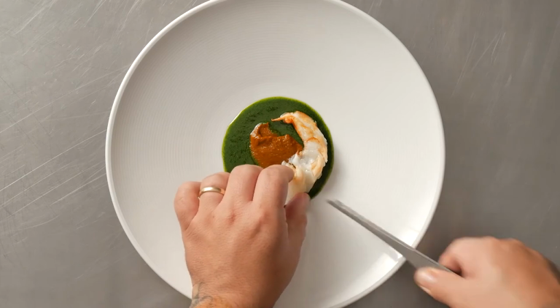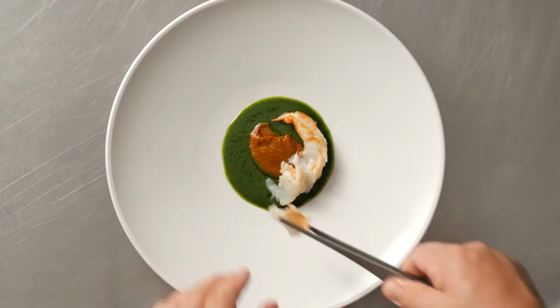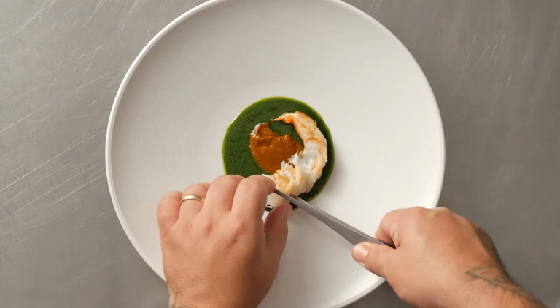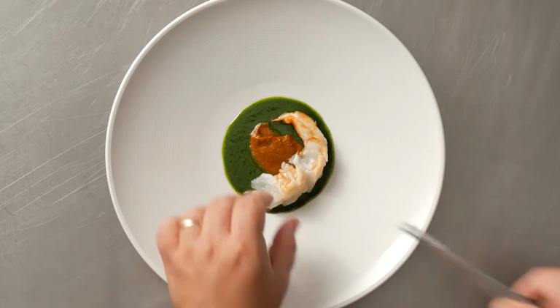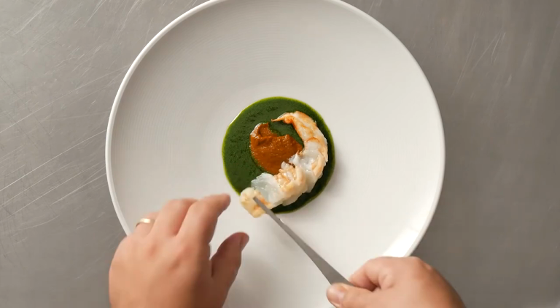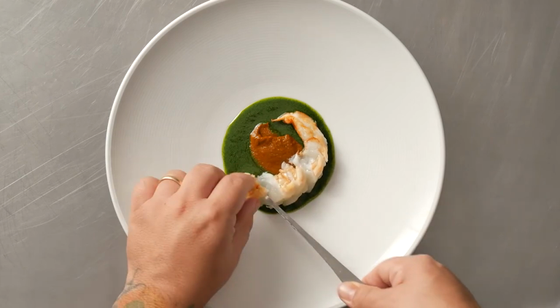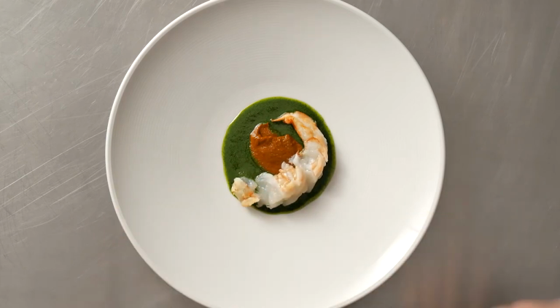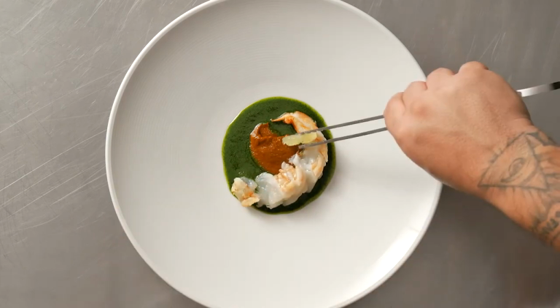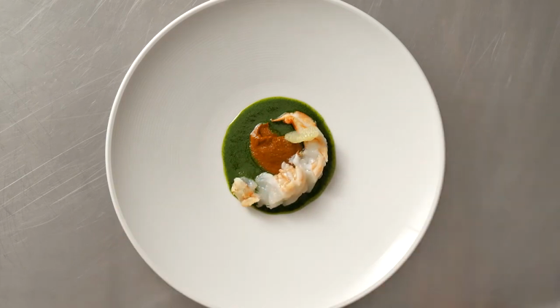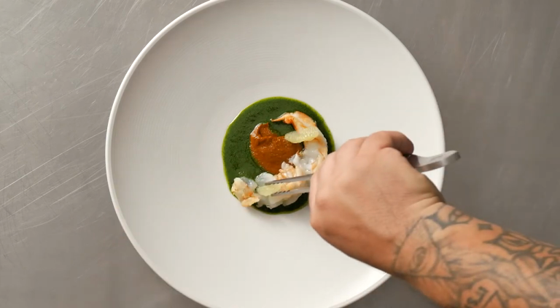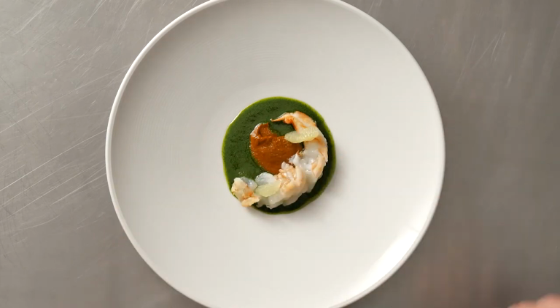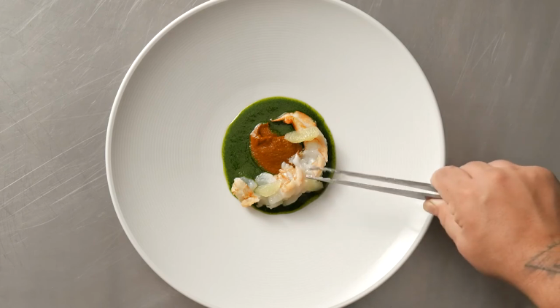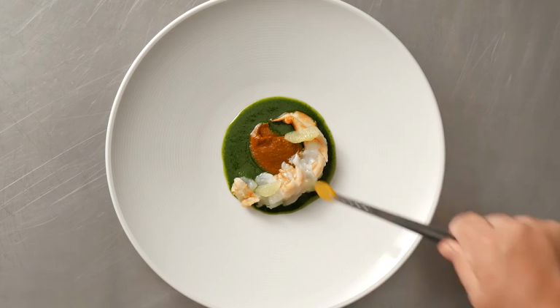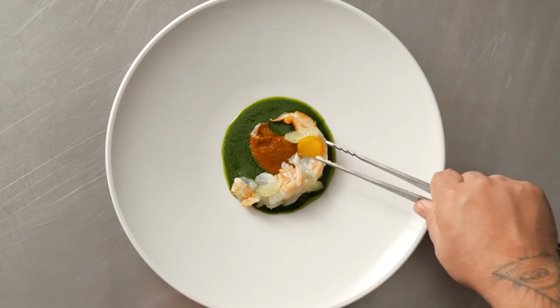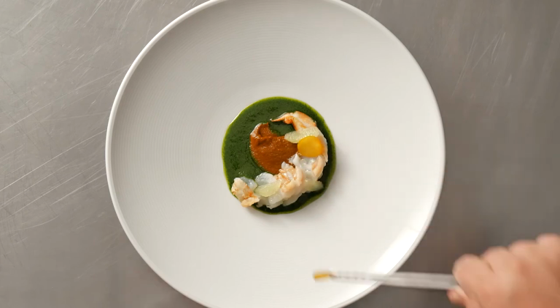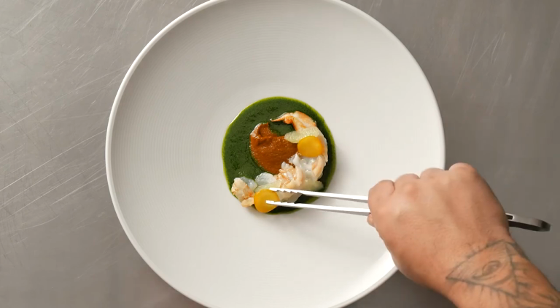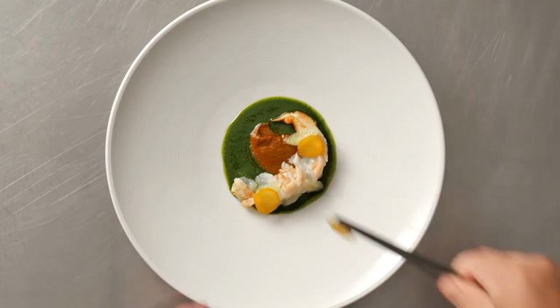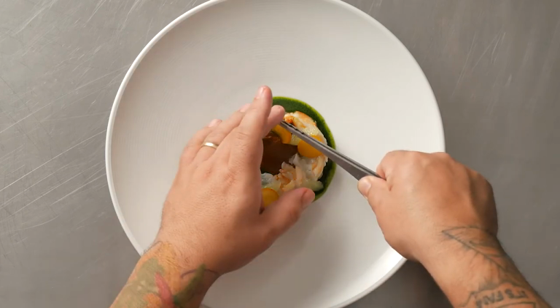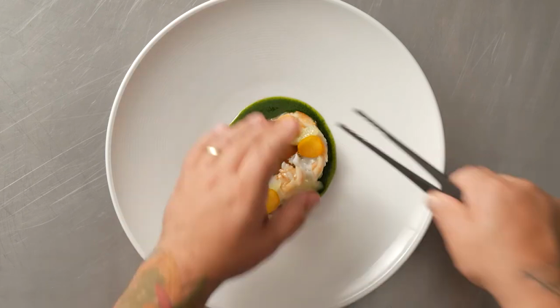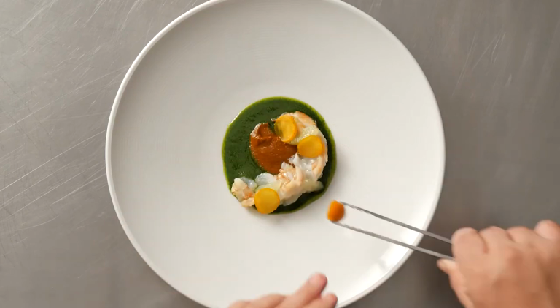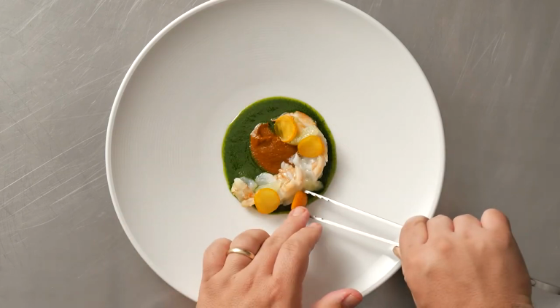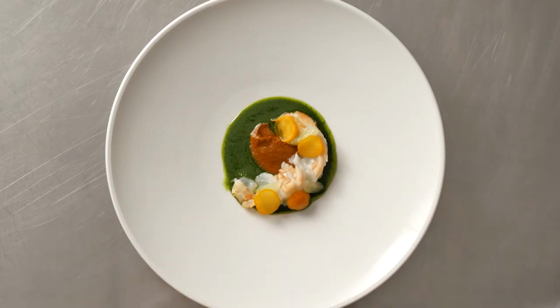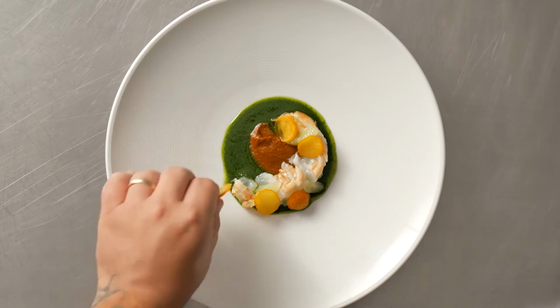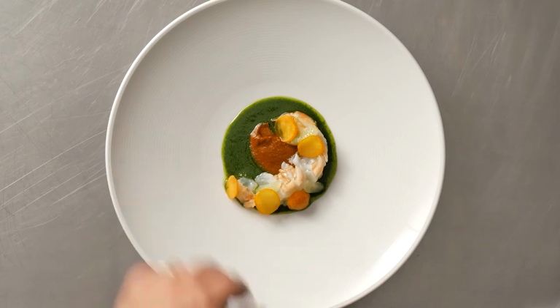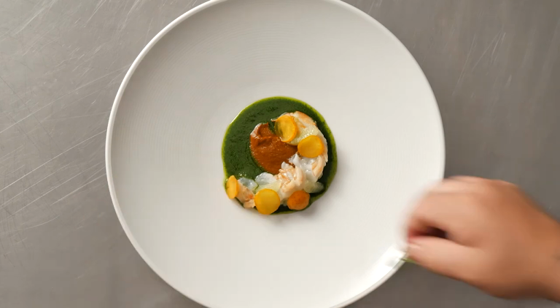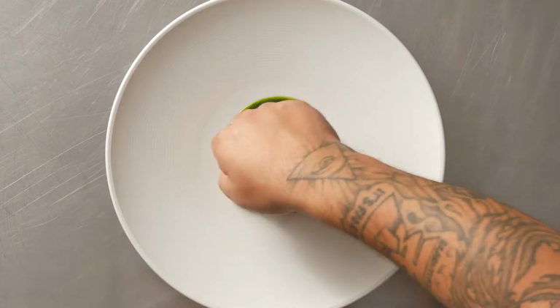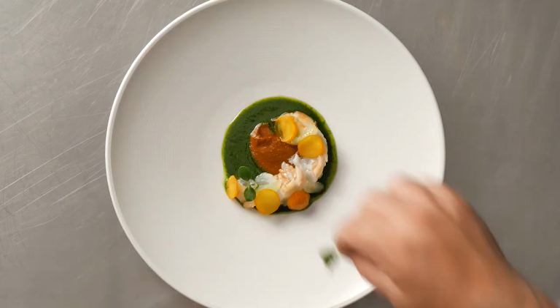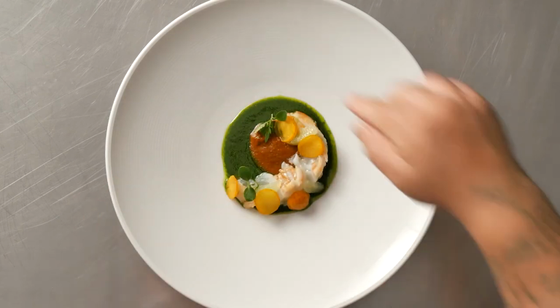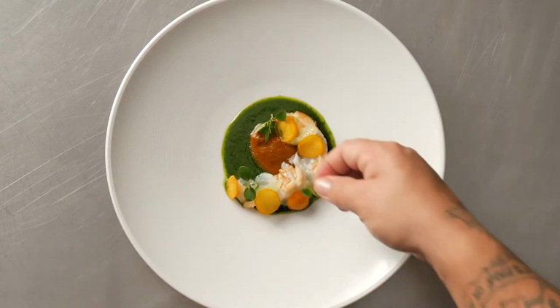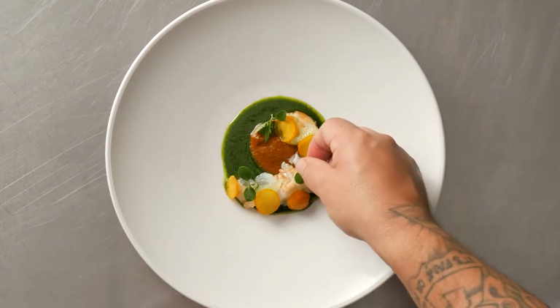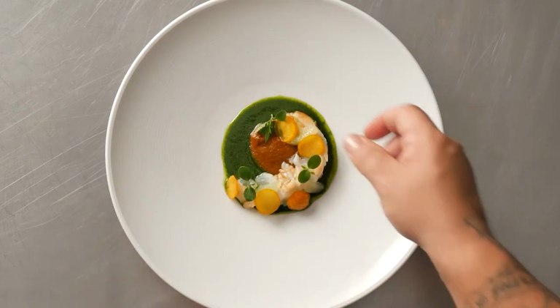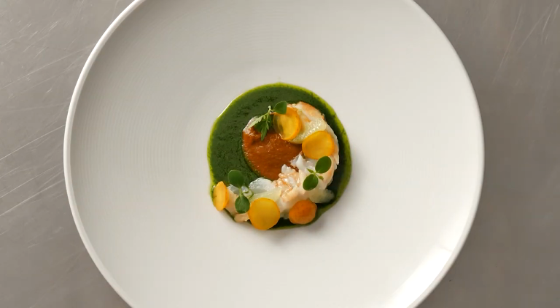I garnished with a lightly seared prawn, lime, picote jacoltes for some acidity, and brought the dish full circle with microchinese cedar. This dish is Skull Island Prawn with microchinese cedar puree and mole rojo.